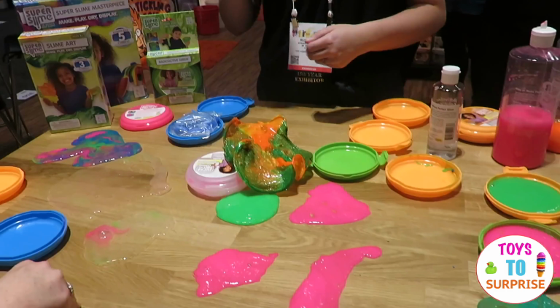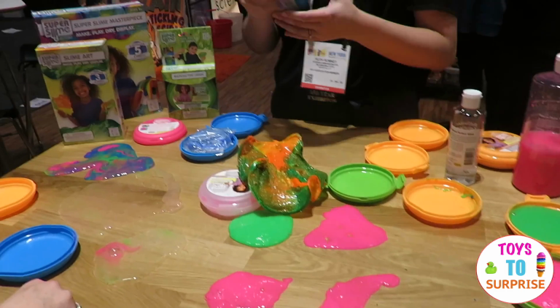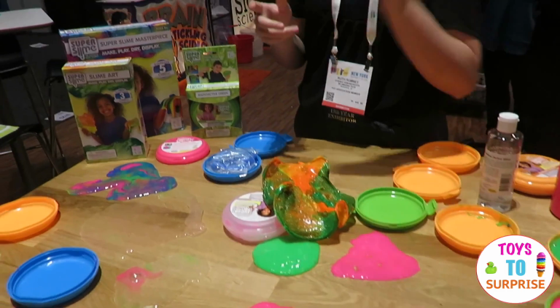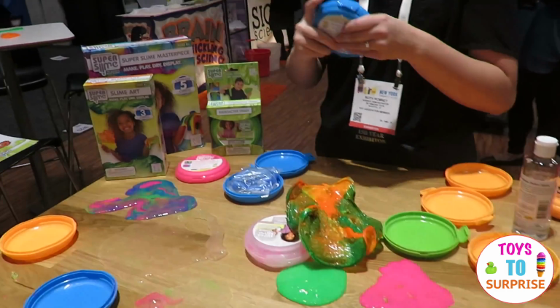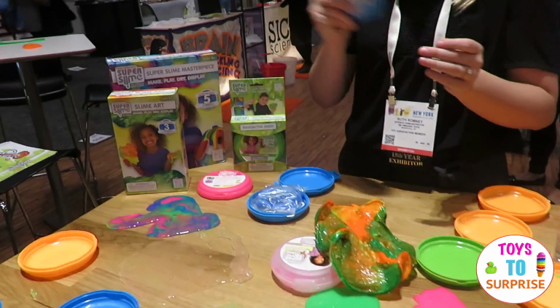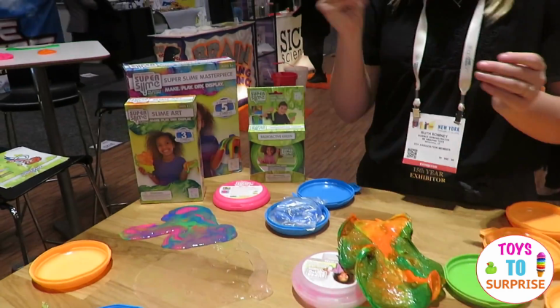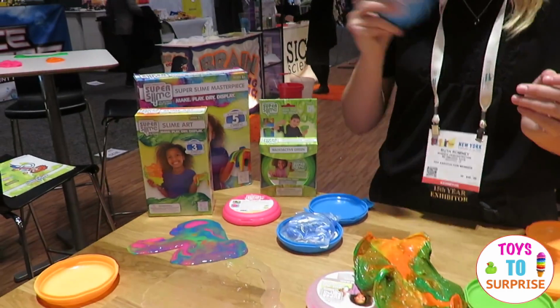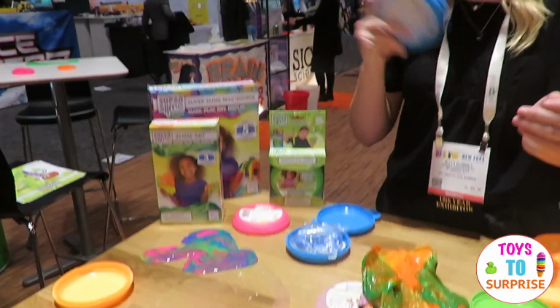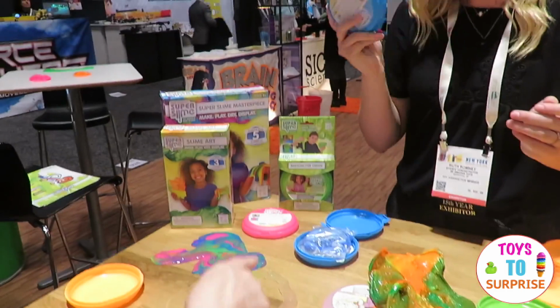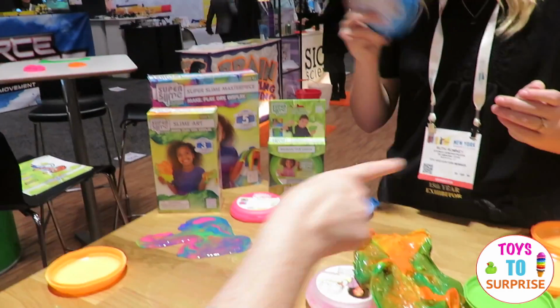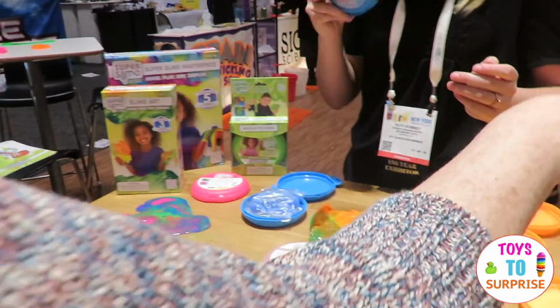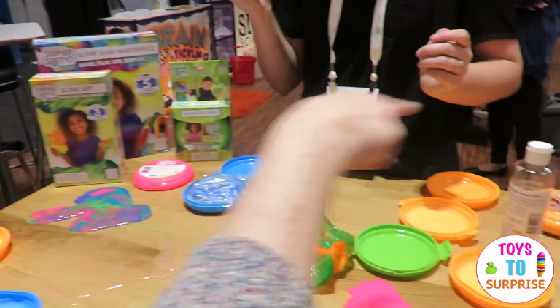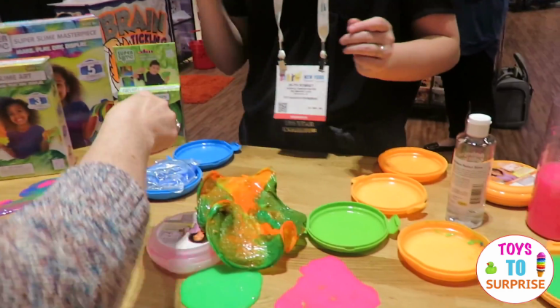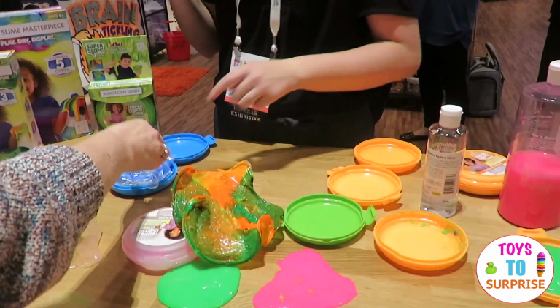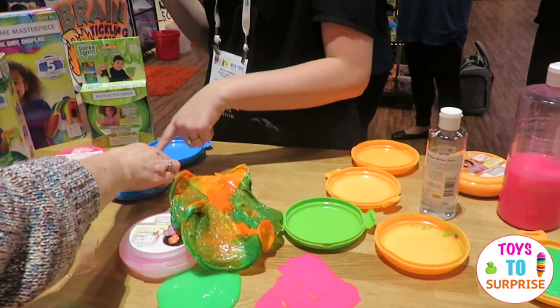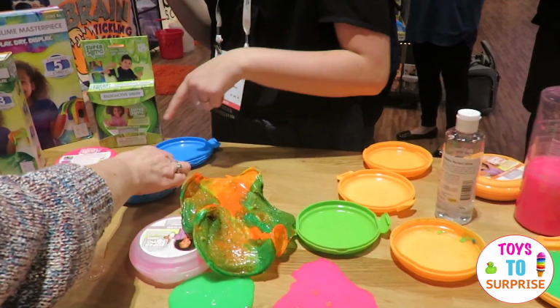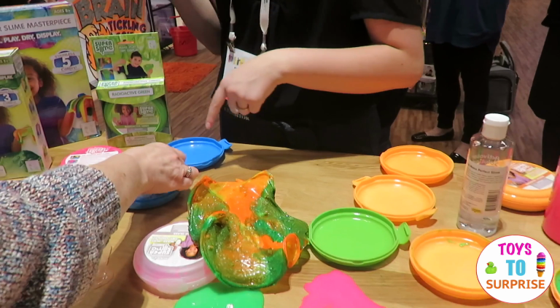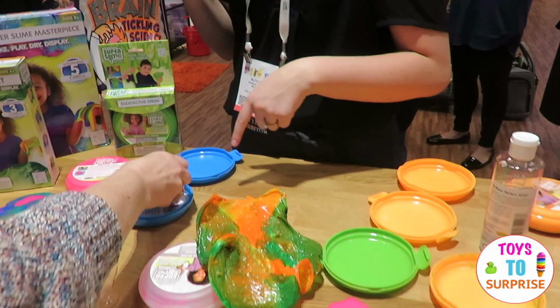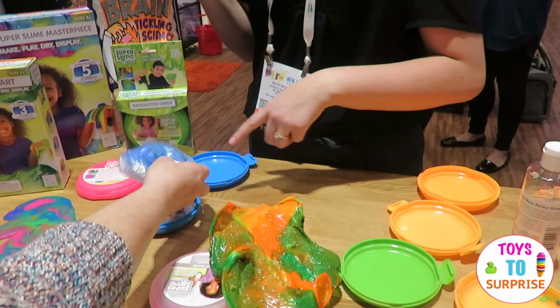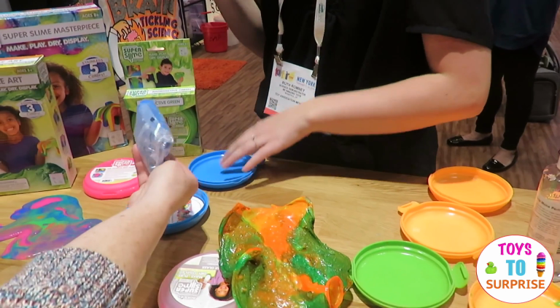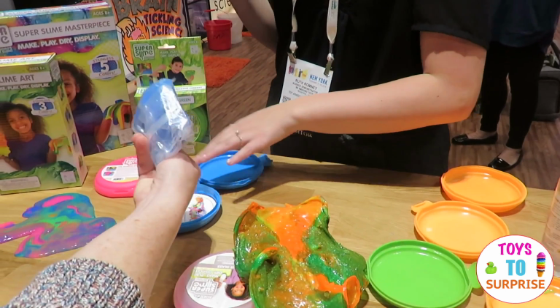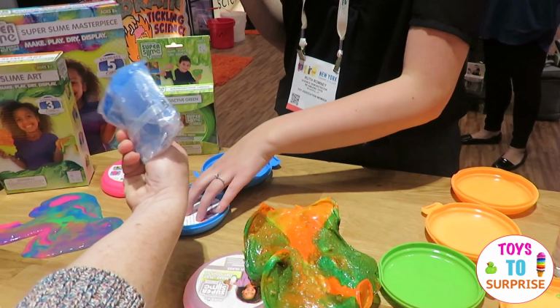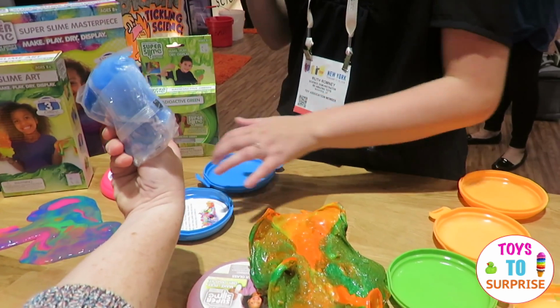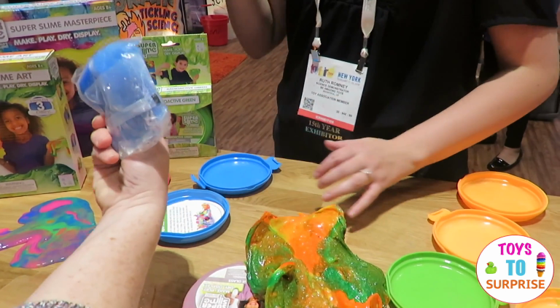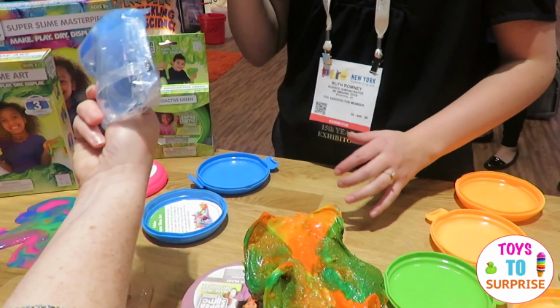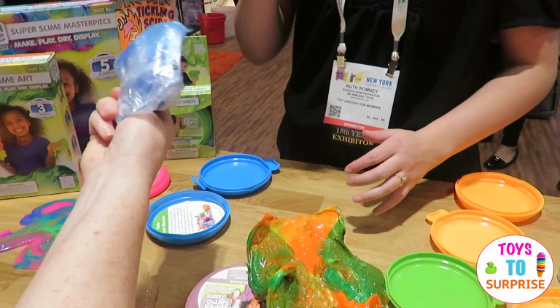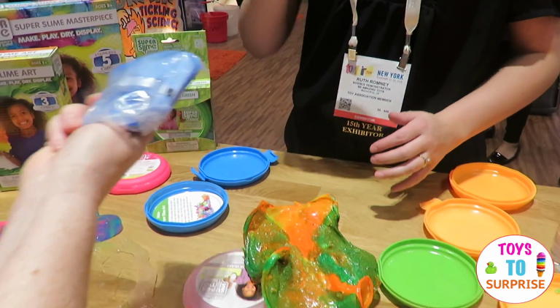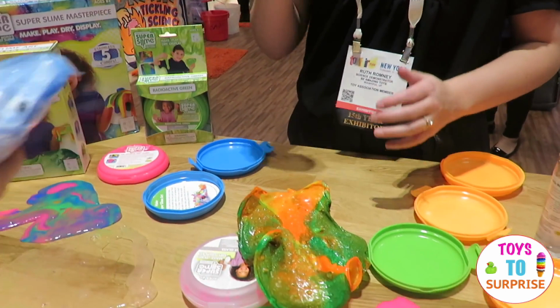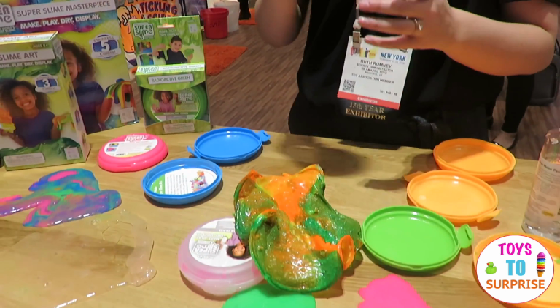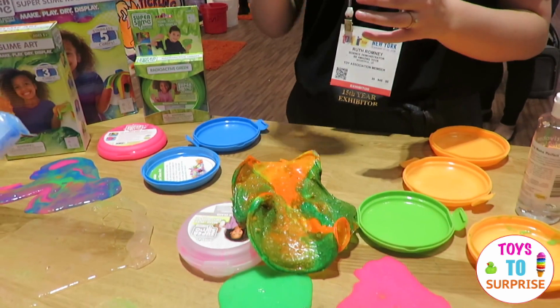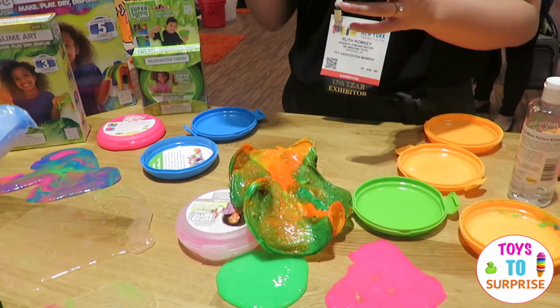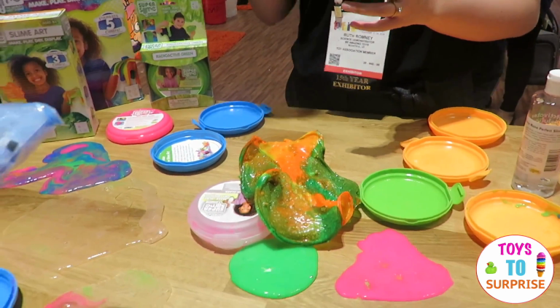This is why you store it in here as well. So it comes with everything that you need in this little package. That's the slime activator.